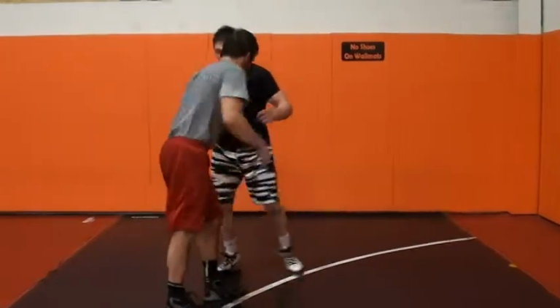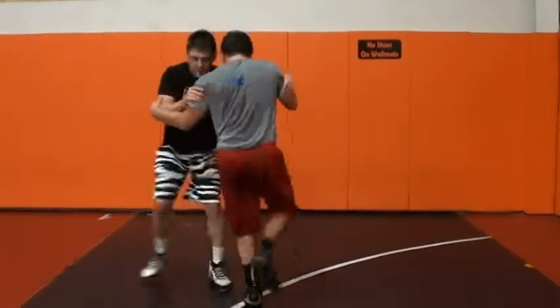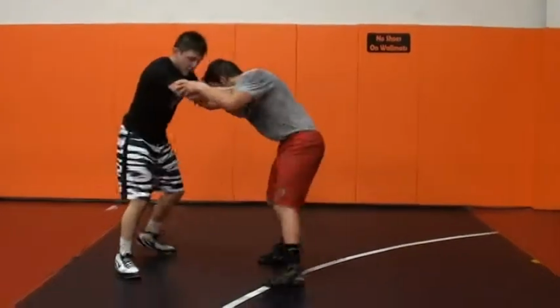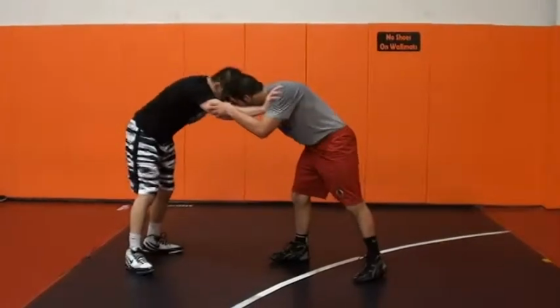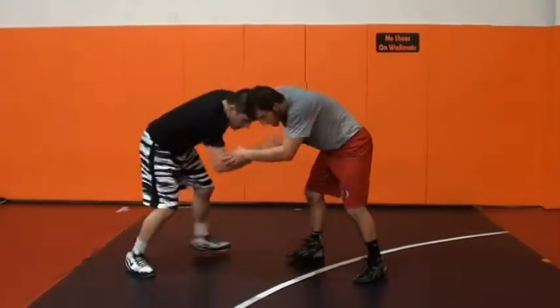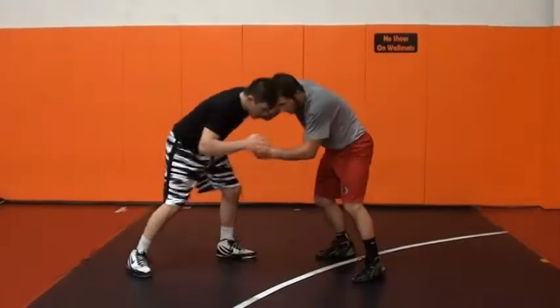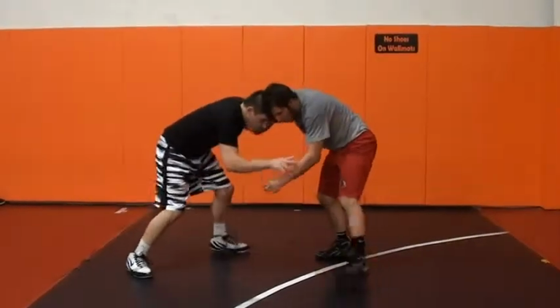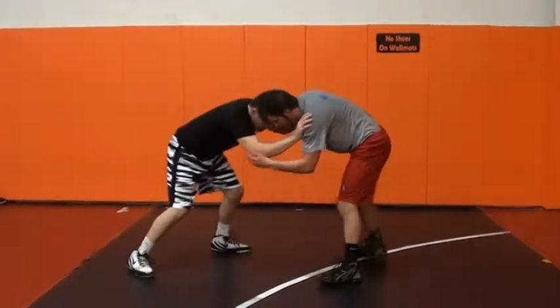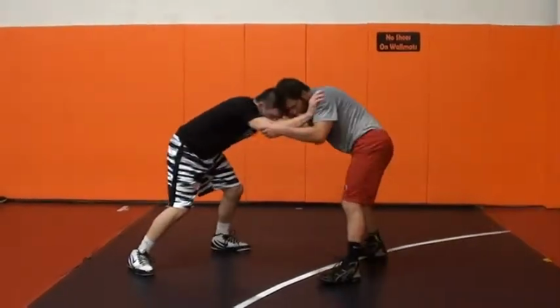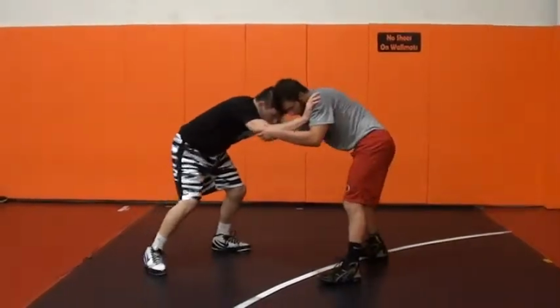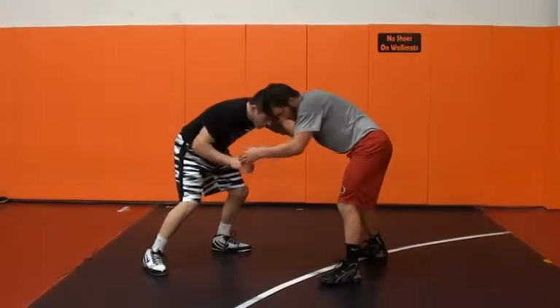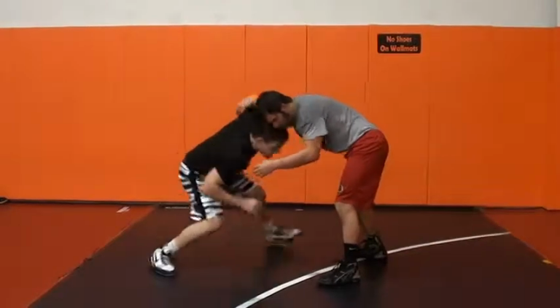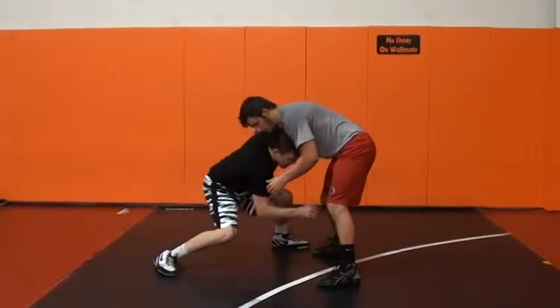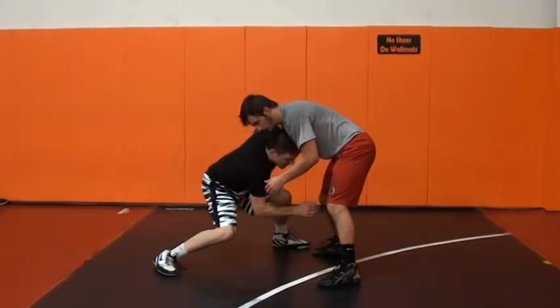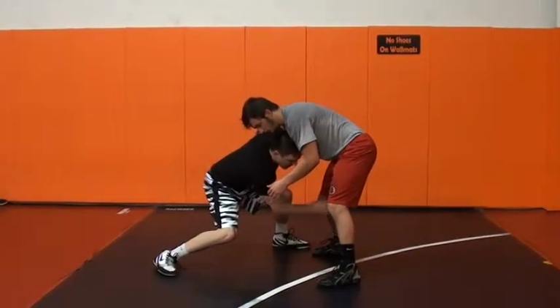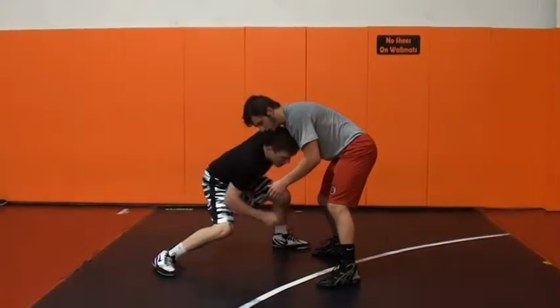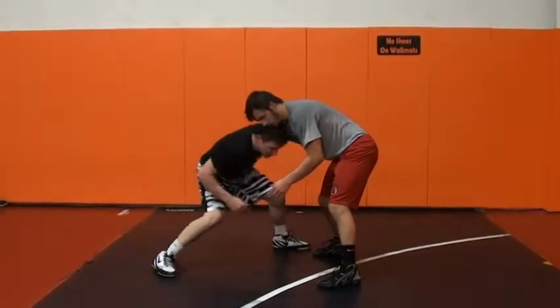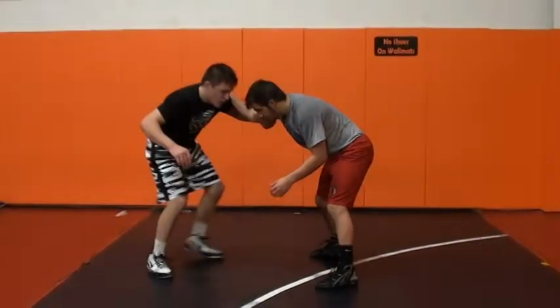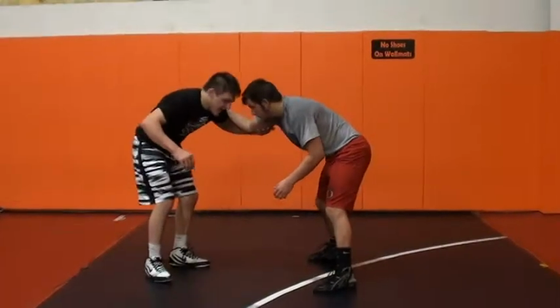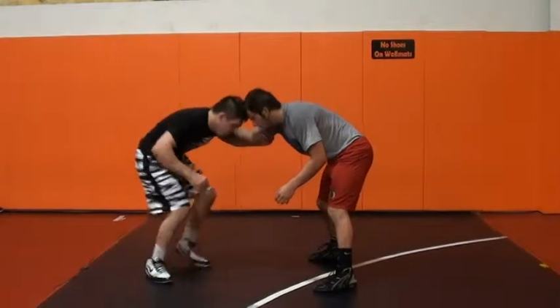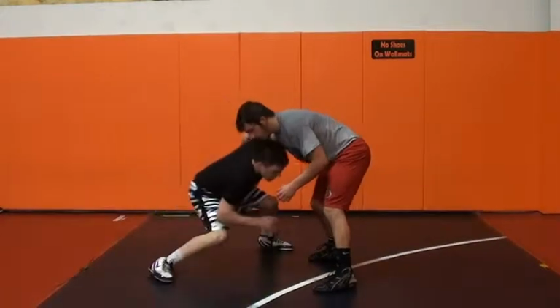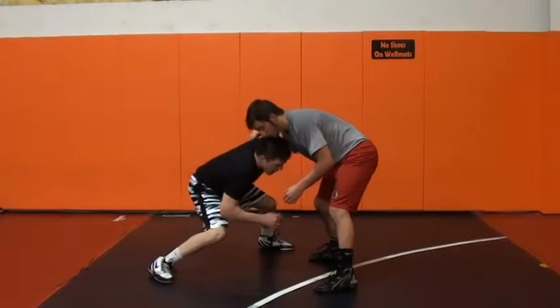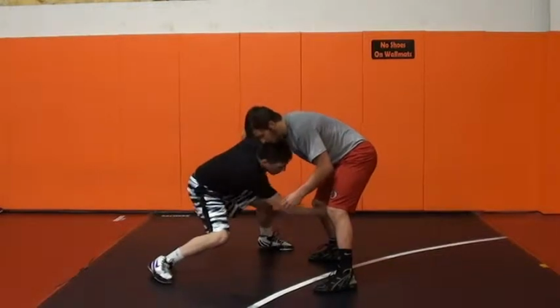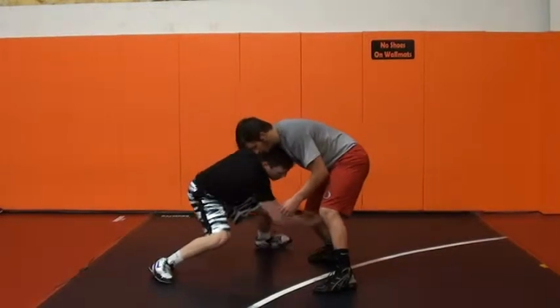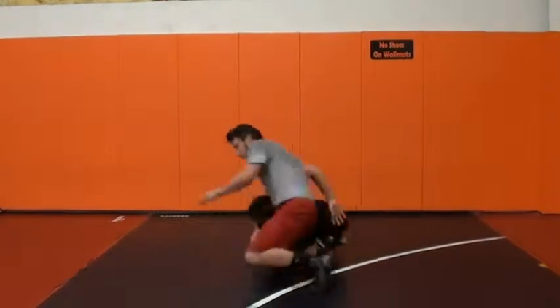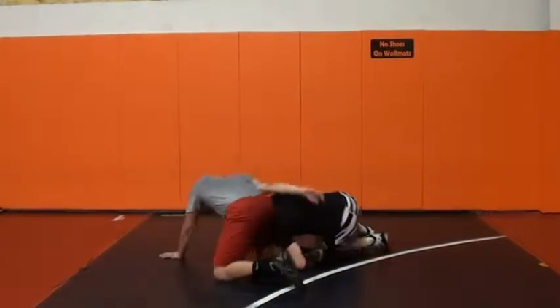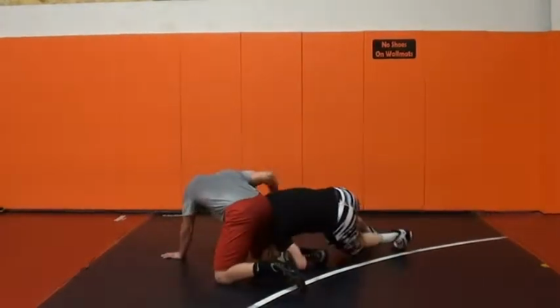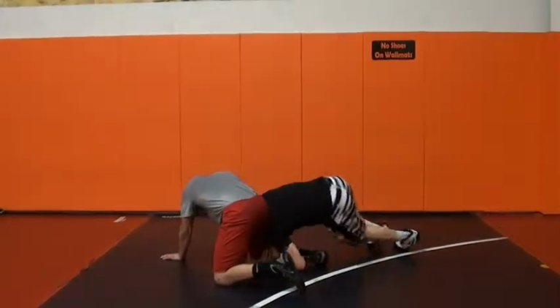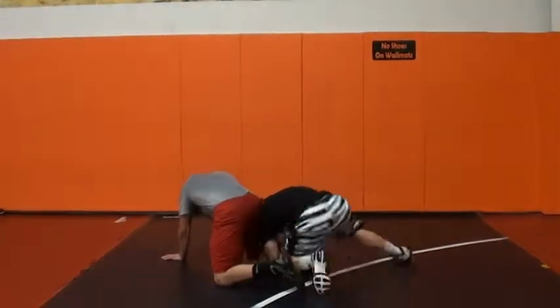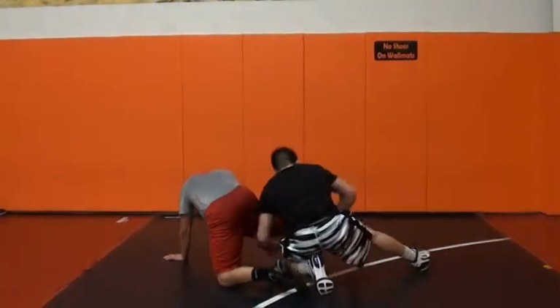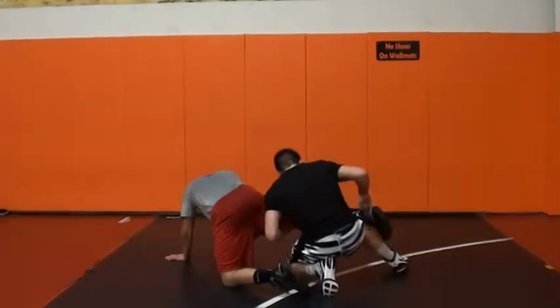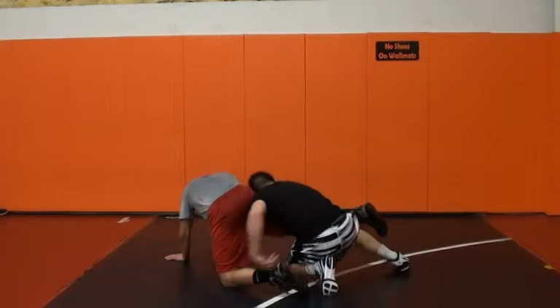On this side, when he rolls in, I'm going to lower my level and step to that leg. I'm taking an outside step, lower my level, head inside single. Come up, finish.